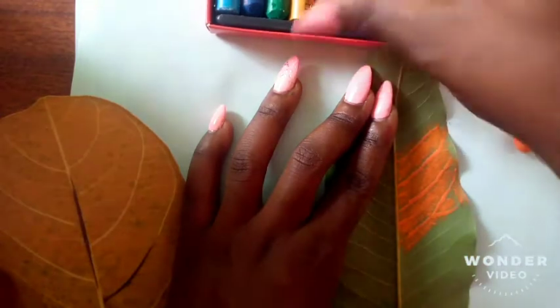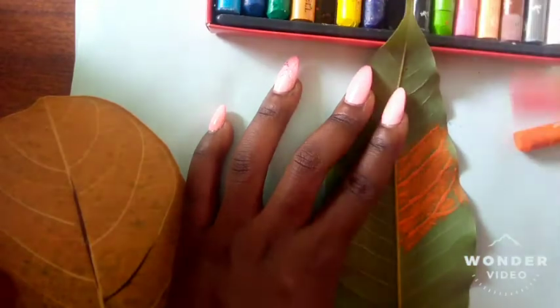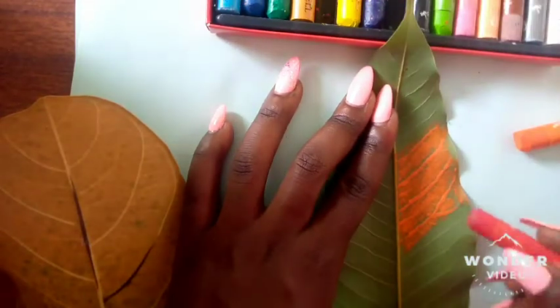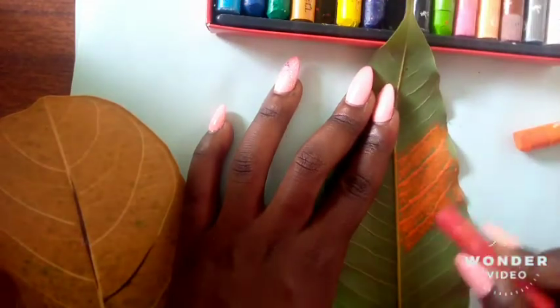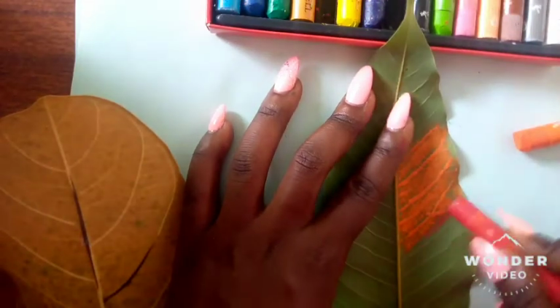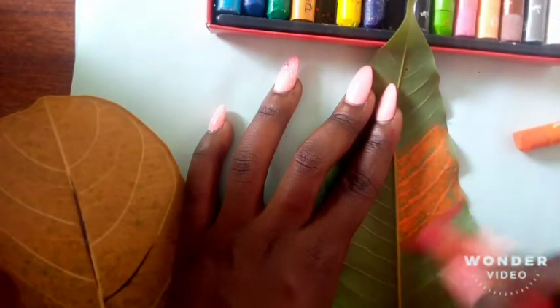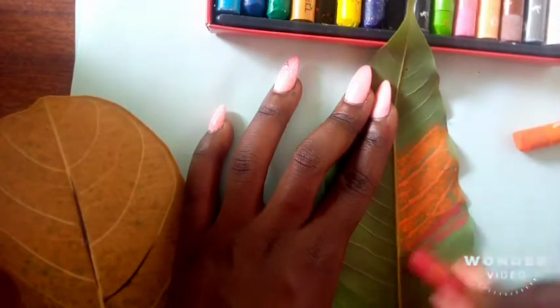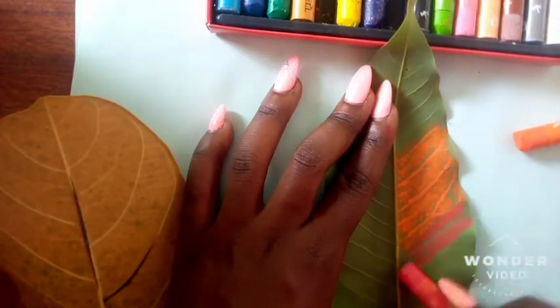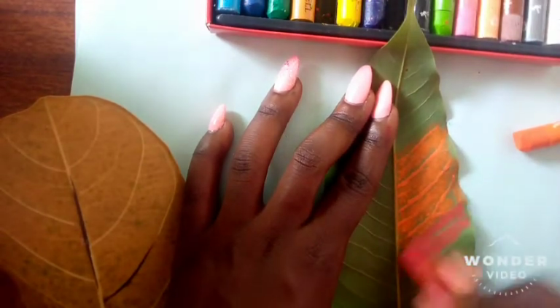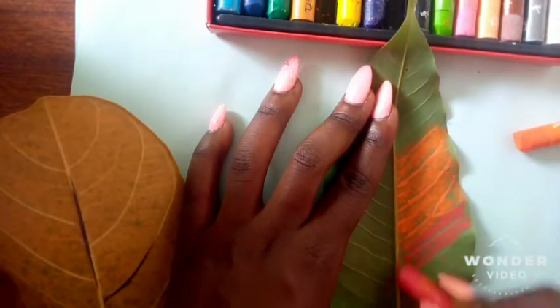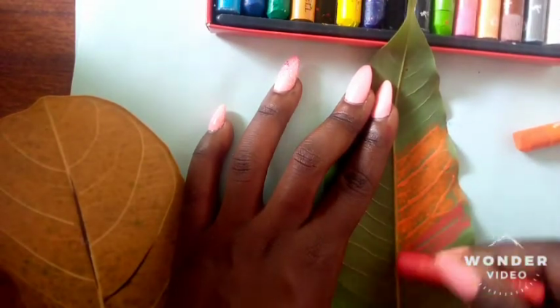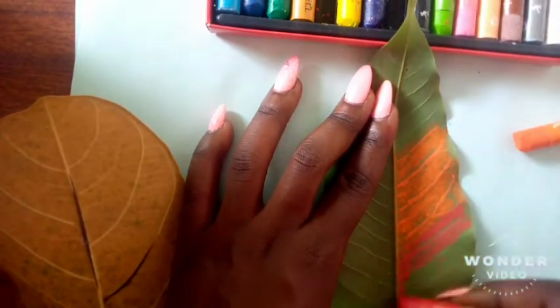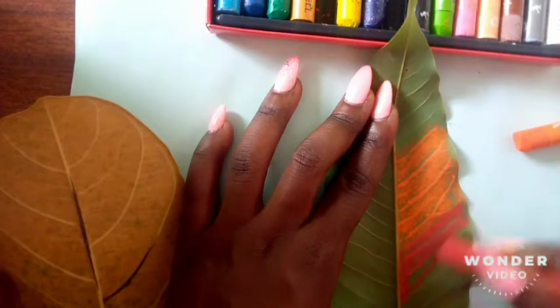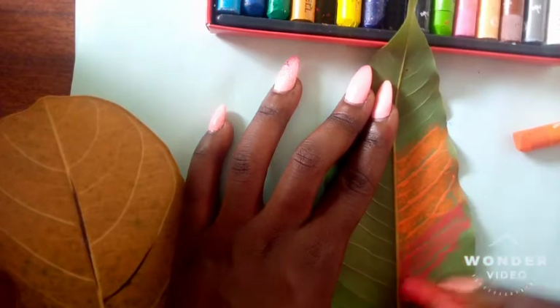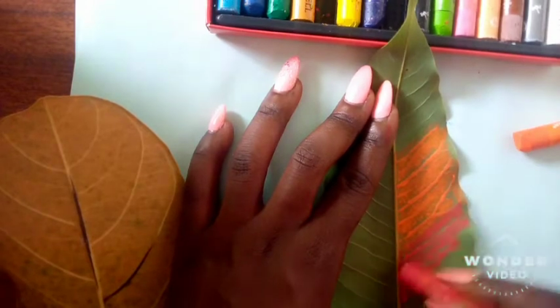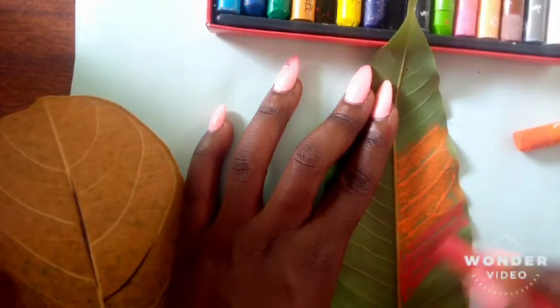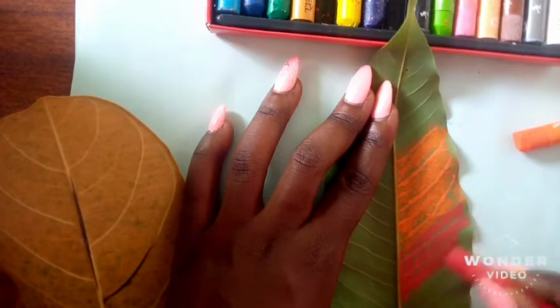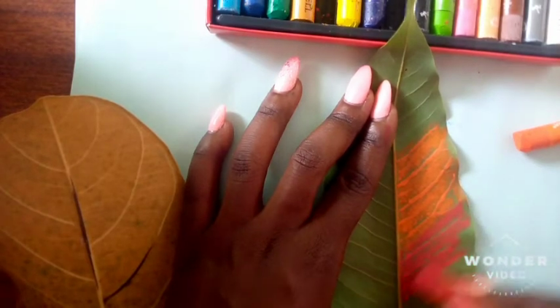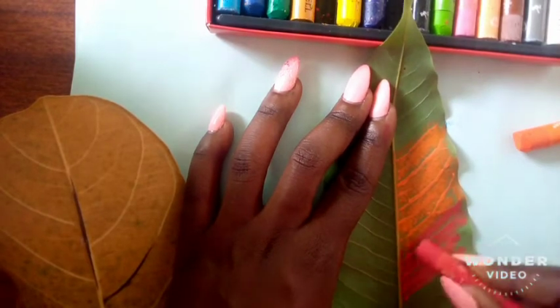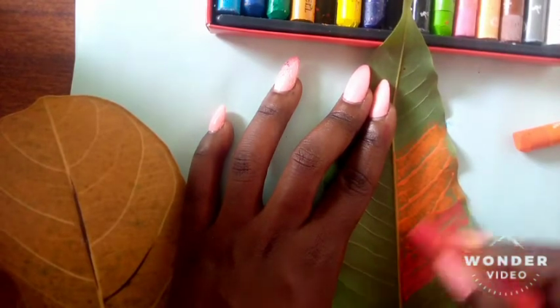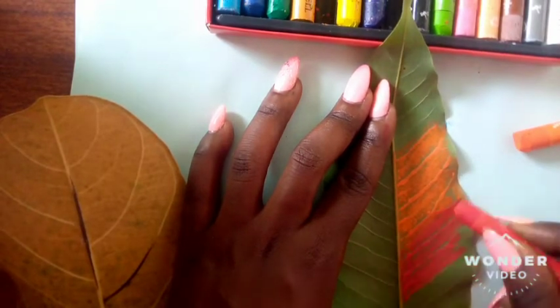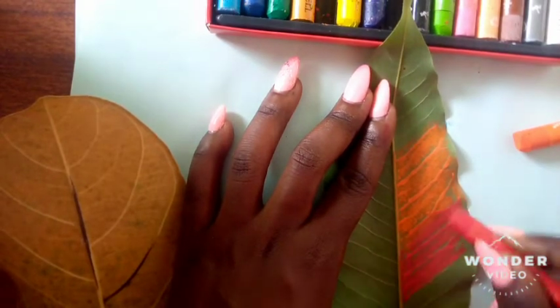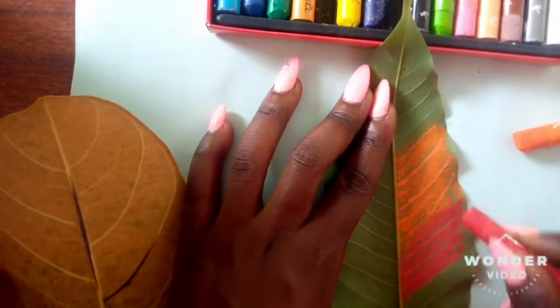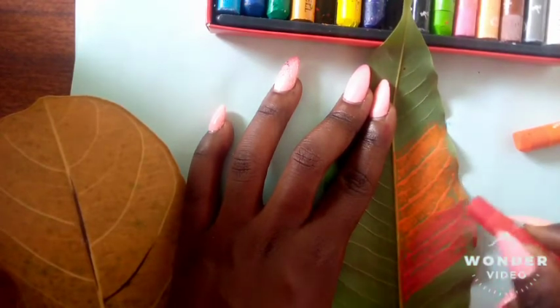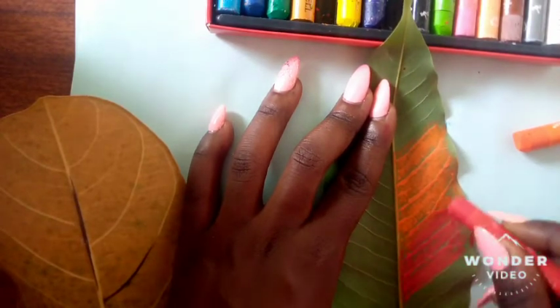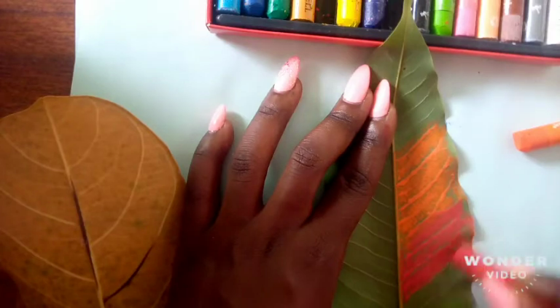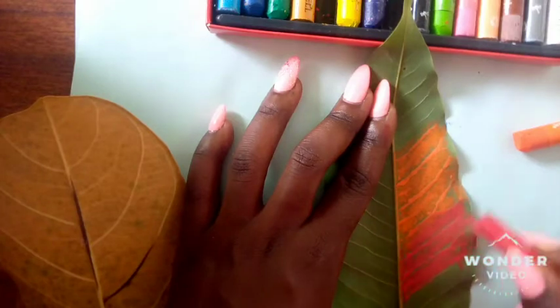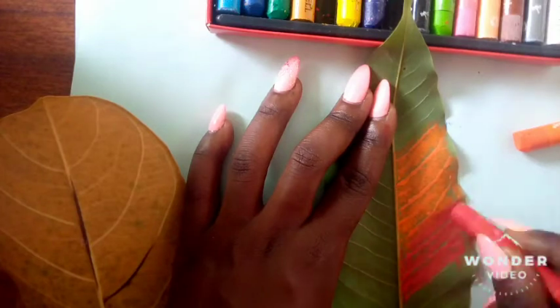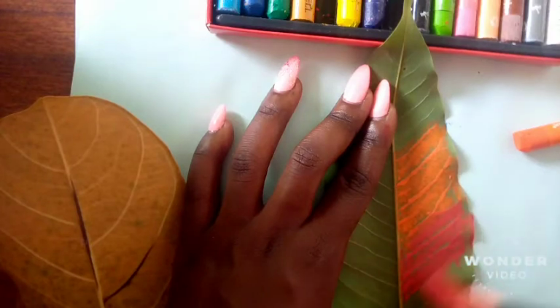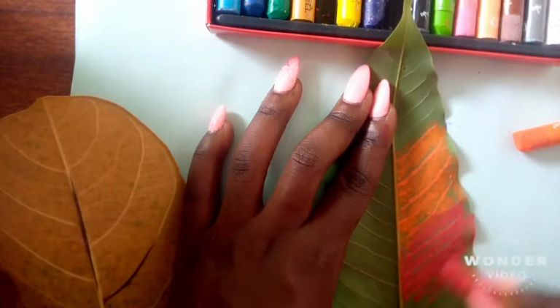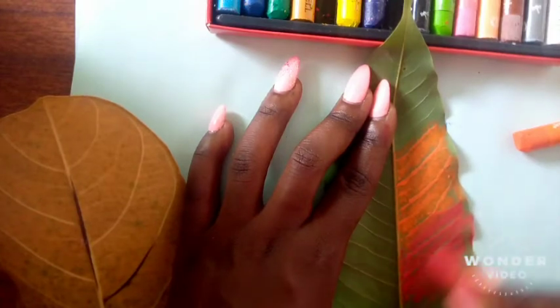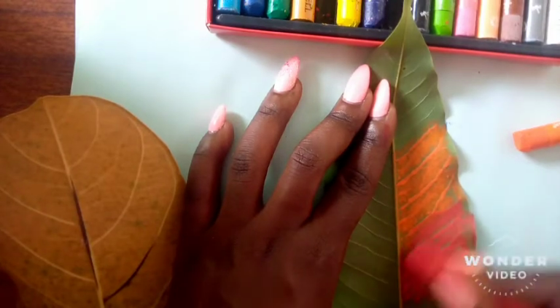I keep saying it: don't be stingy with the colors — just have fun and go crazy with your colors. You're going to color with the colors that you prefer. In my case, I'm going to use different colors on the leaf.